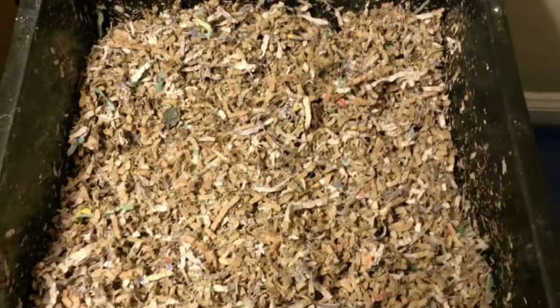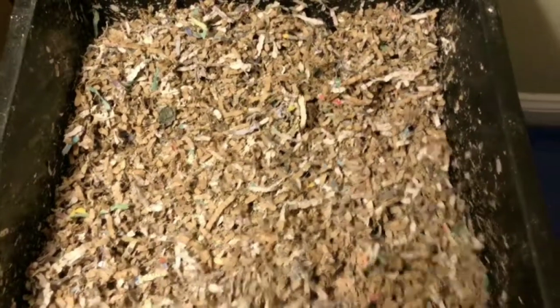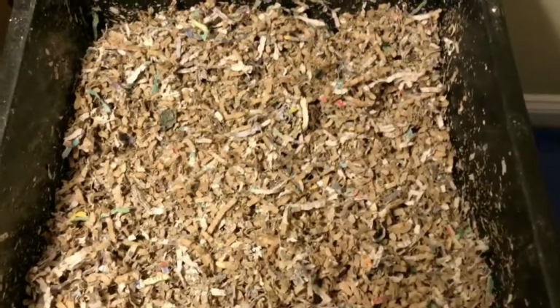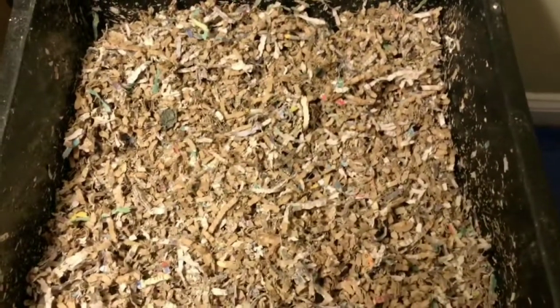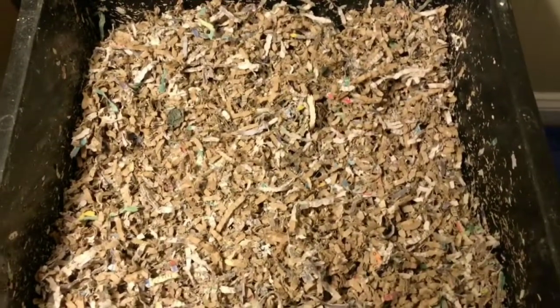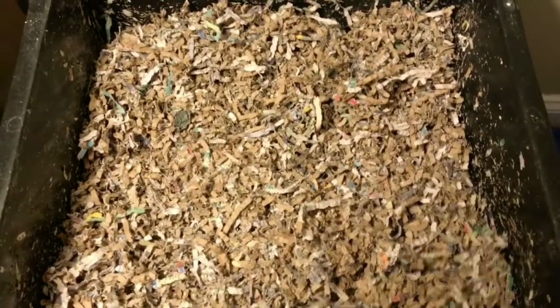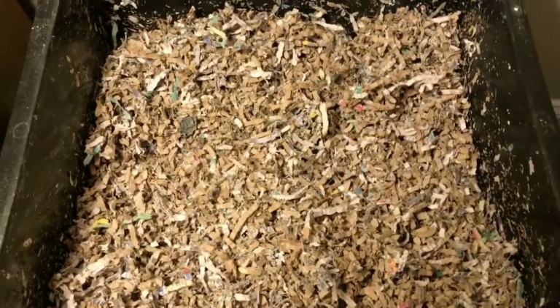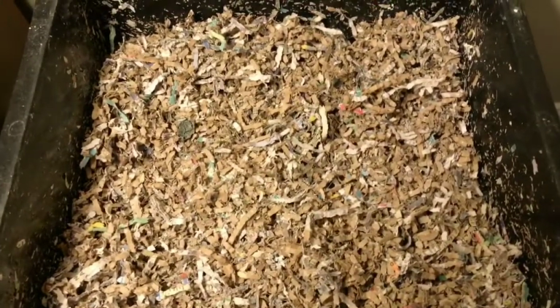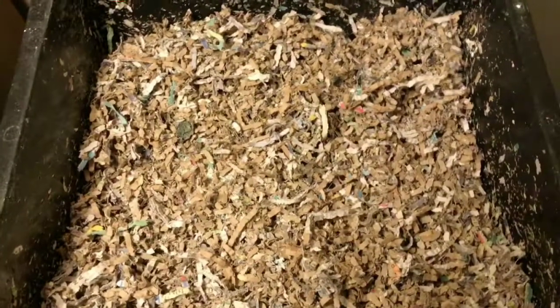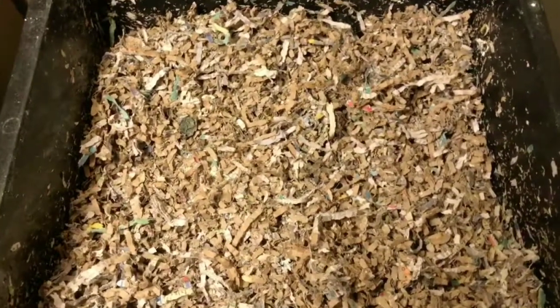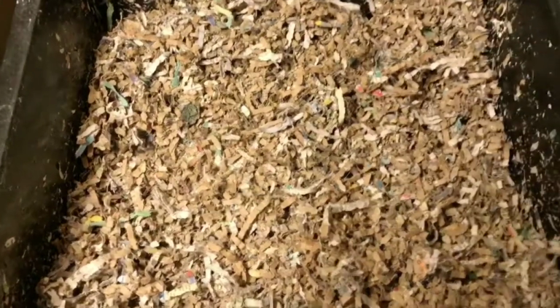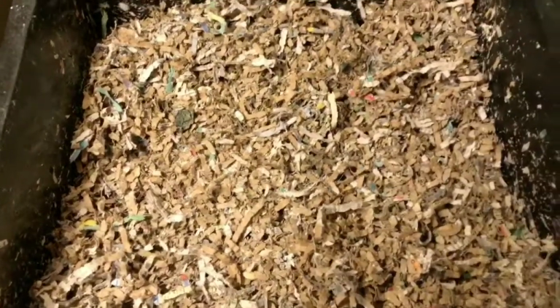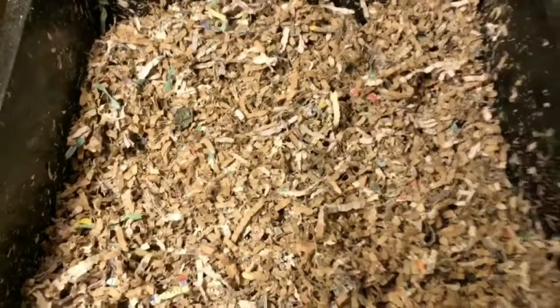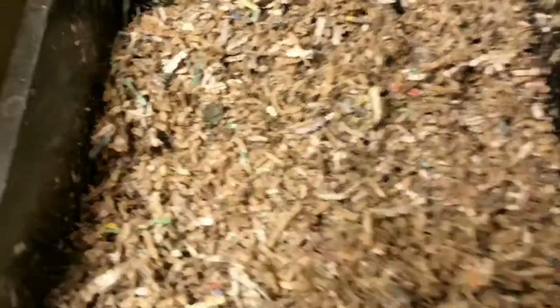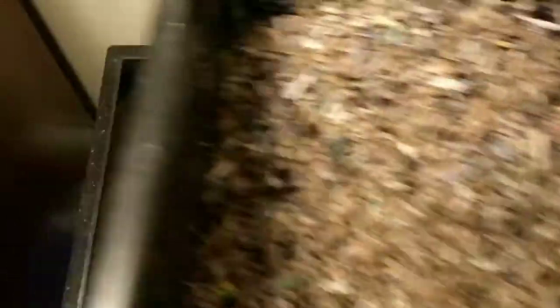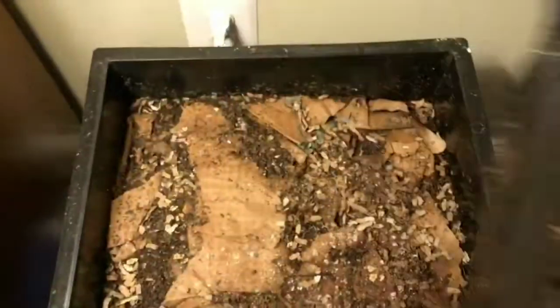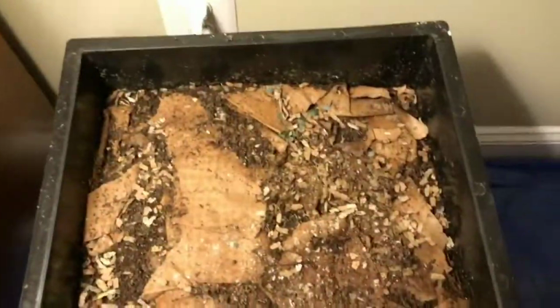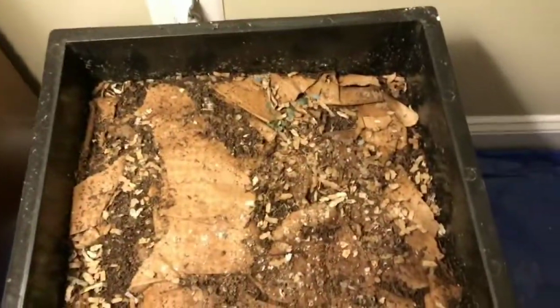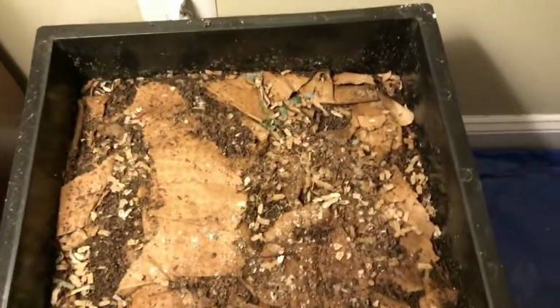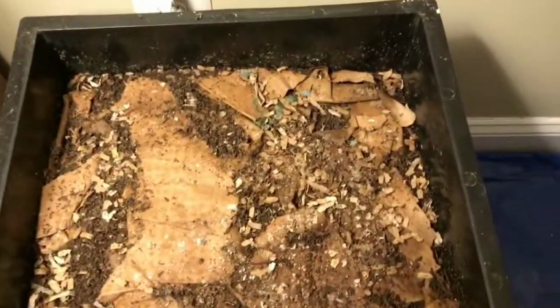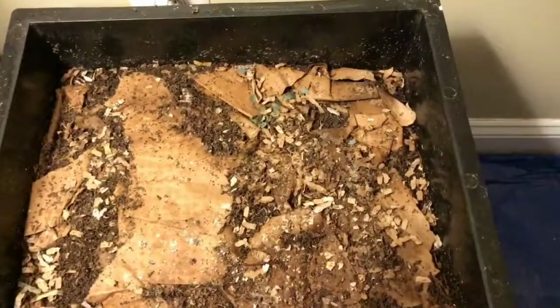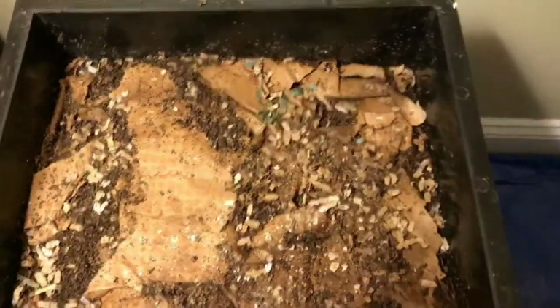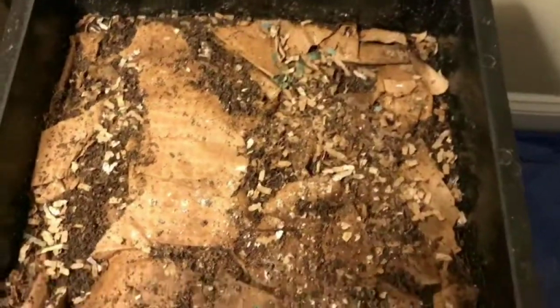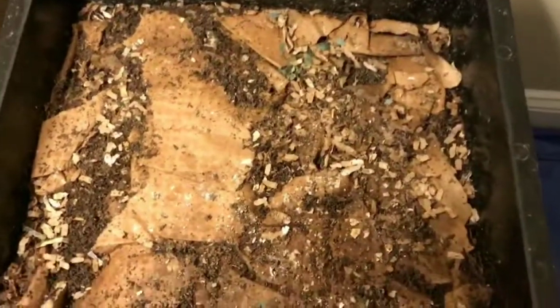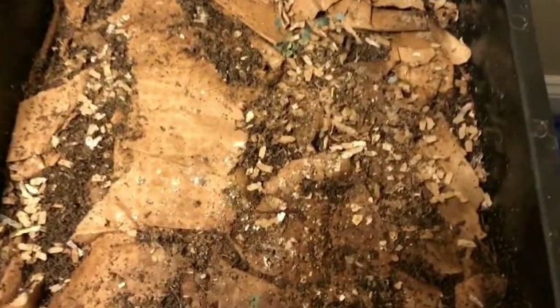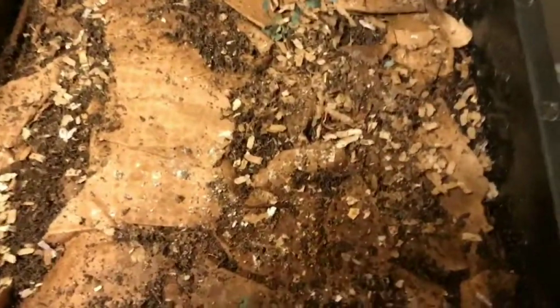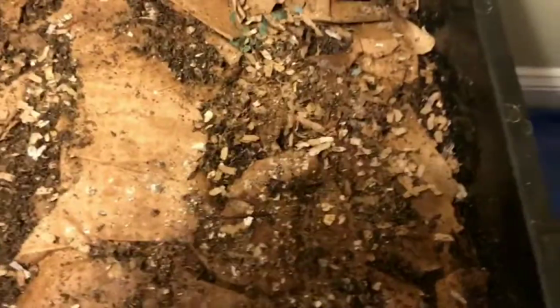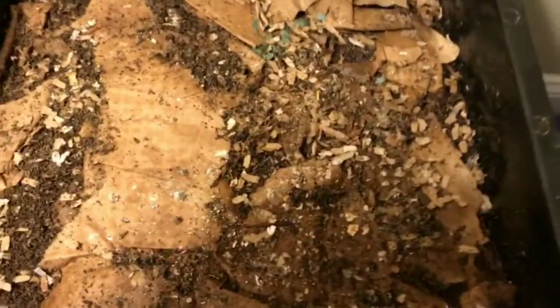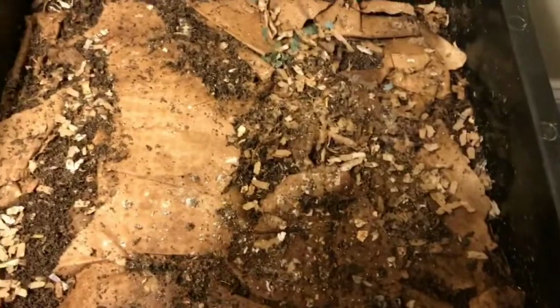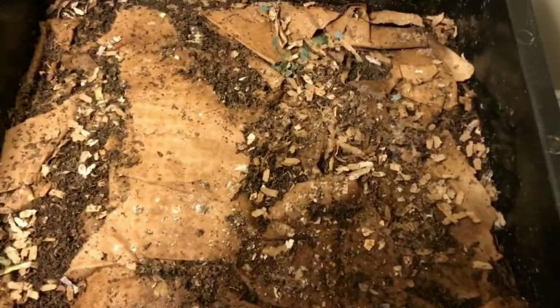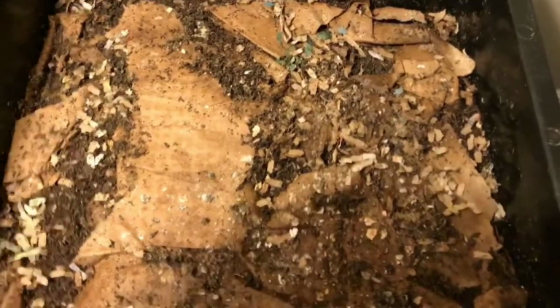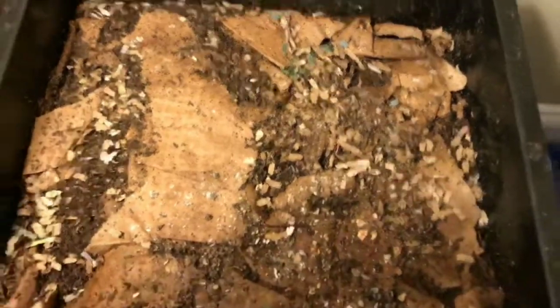Hey everybody, it's Emily the Crazy Worm Lady. I am here today with my Worm Factory 360 and I thought I would bring you guys along to see how it is doing.